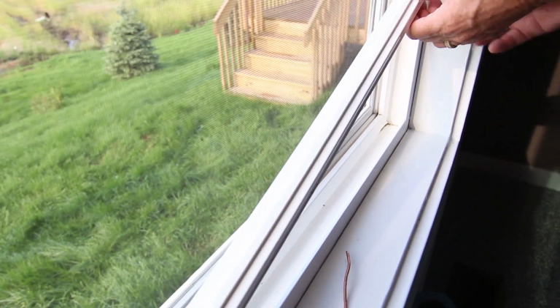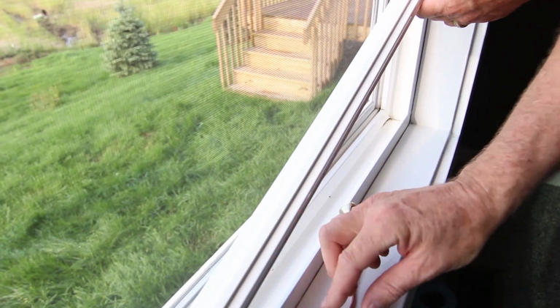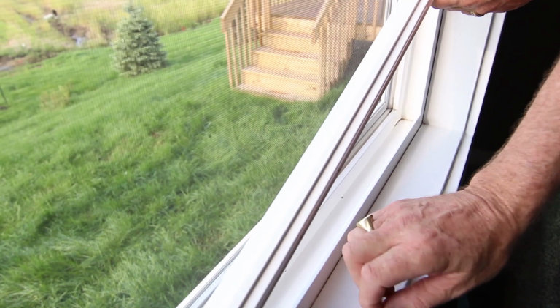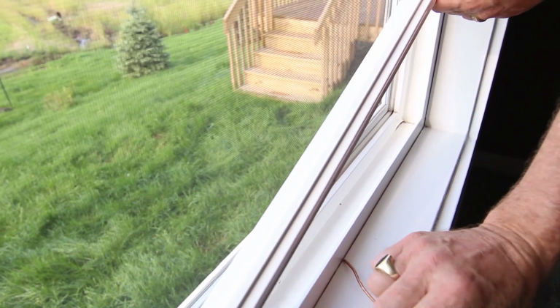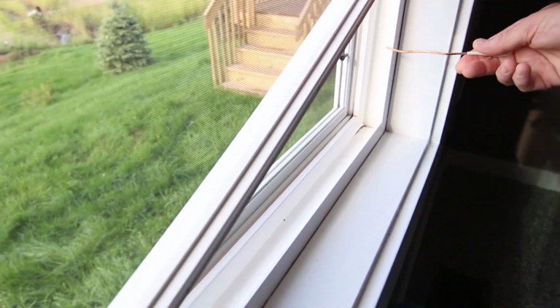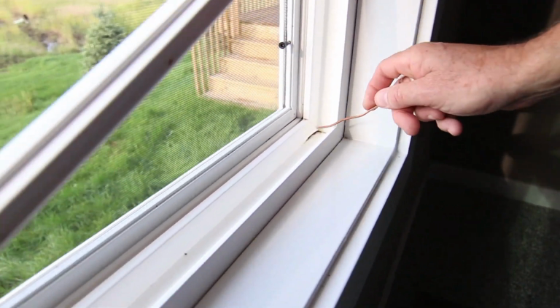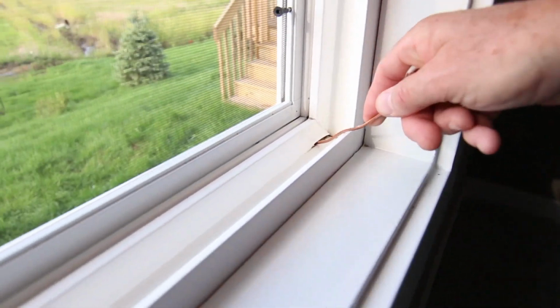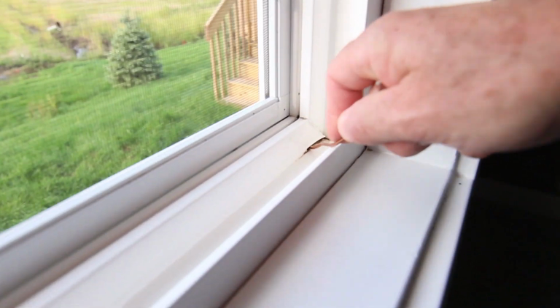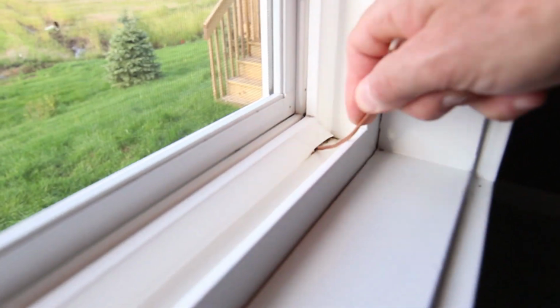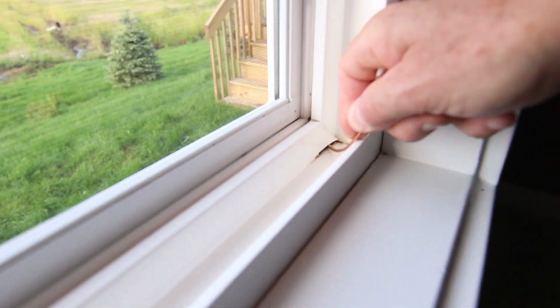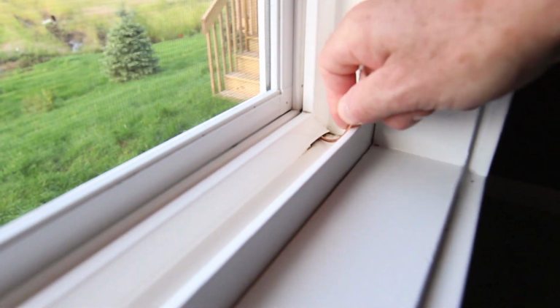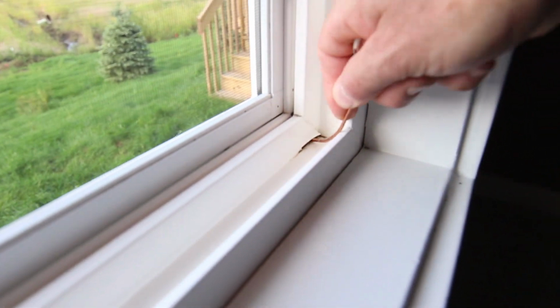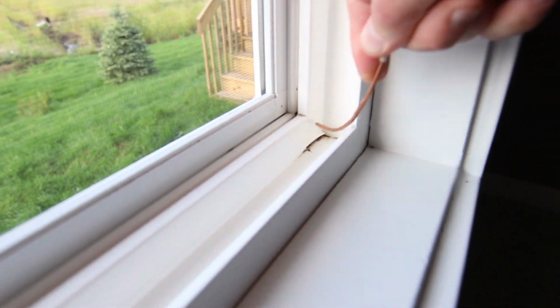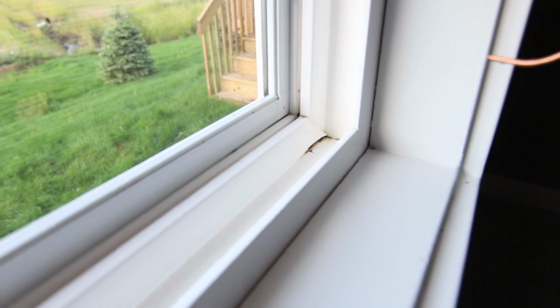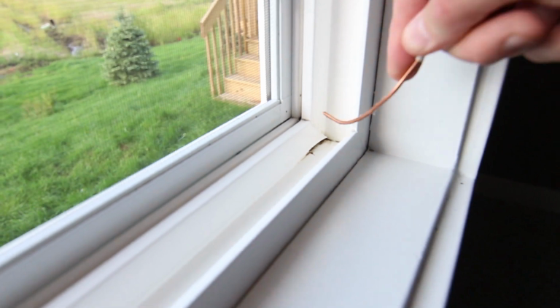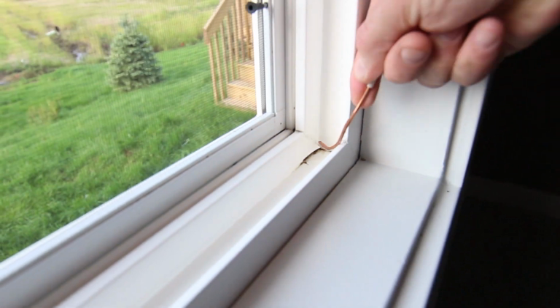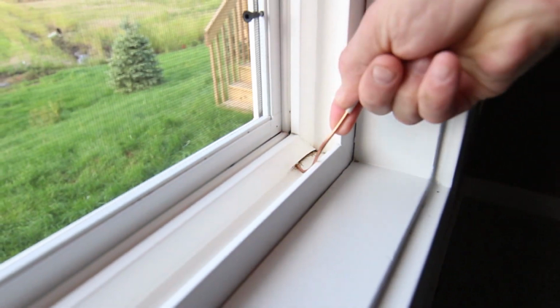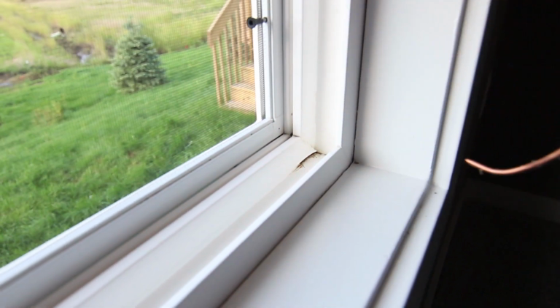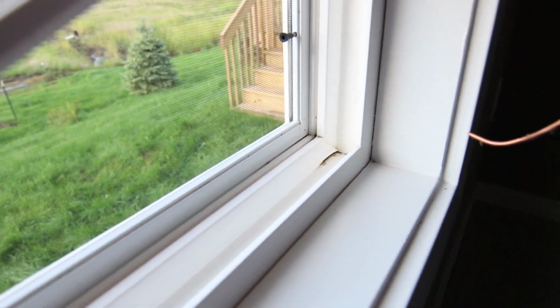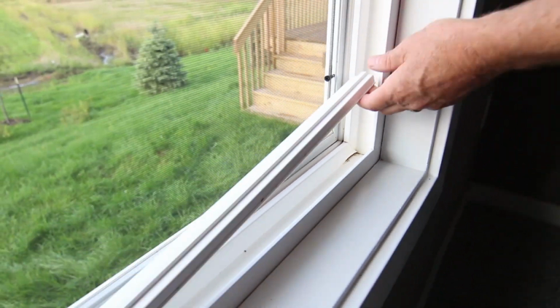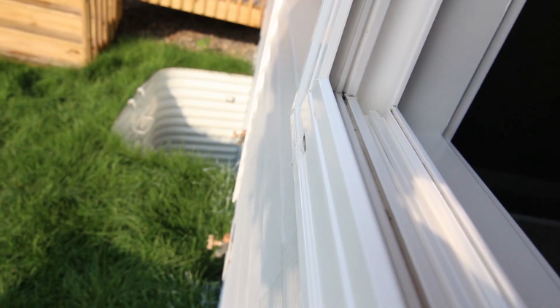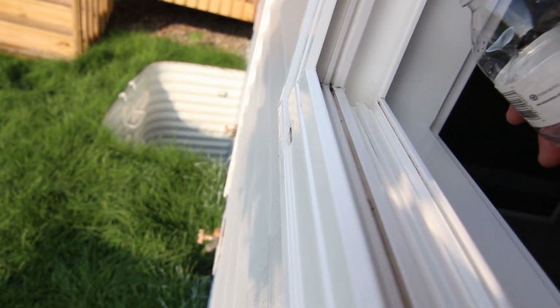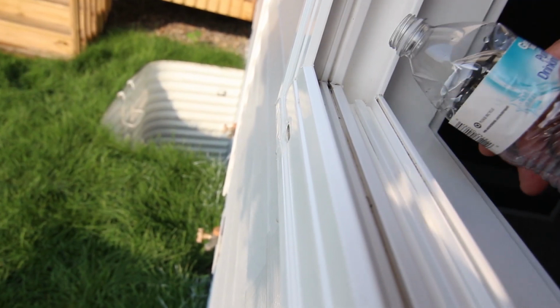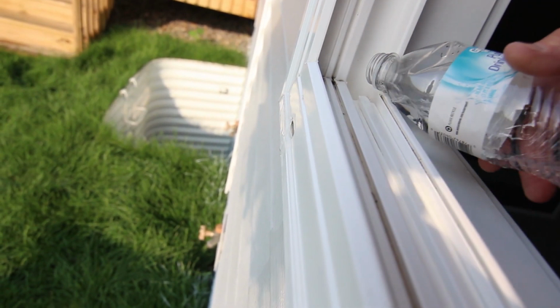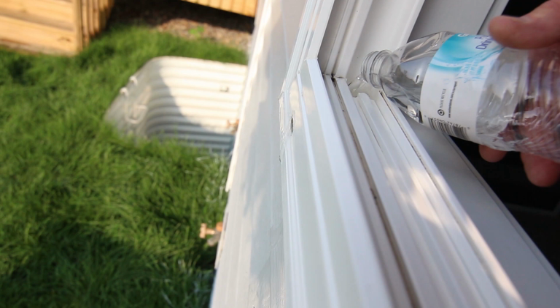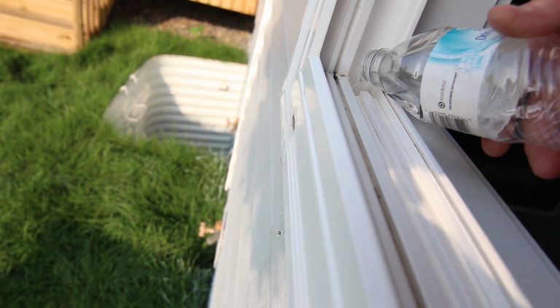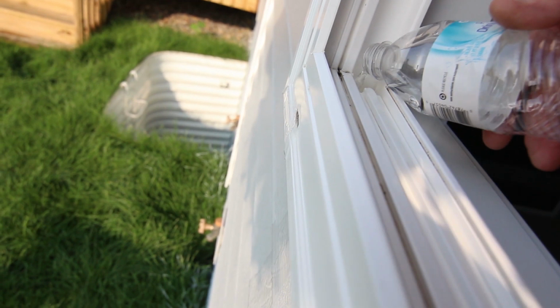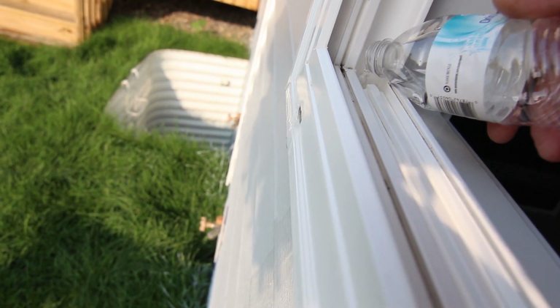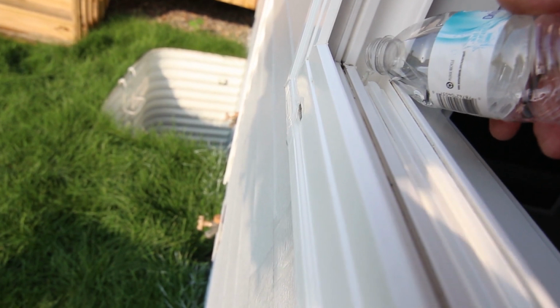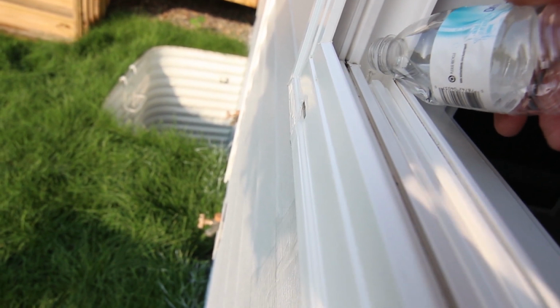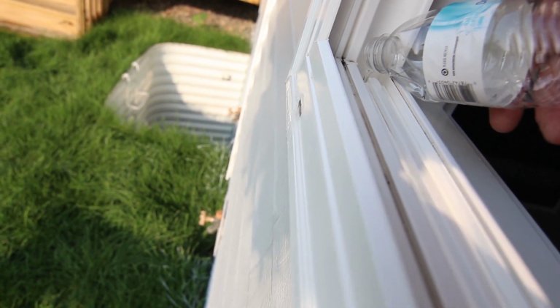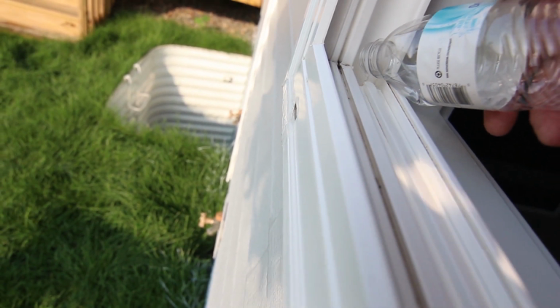Then we're going to take our piece of wire and just shove that inside that little hole there. All we're doing is breaking up the dust and debris that may be inside there. And there you can see the water coming out, and that means if that water's getting out, then the rain water's going to get out.